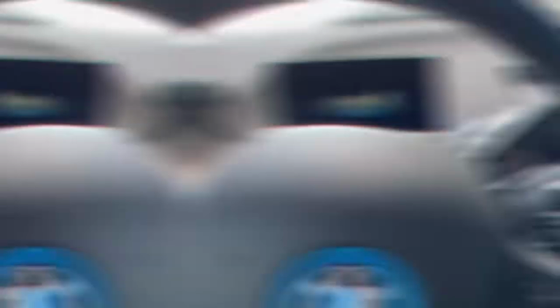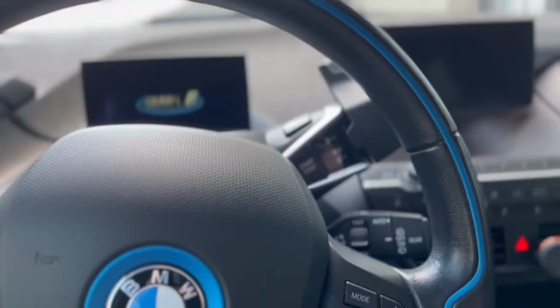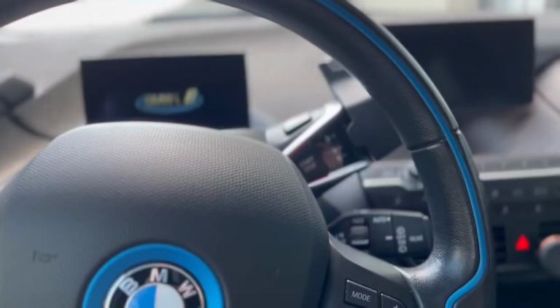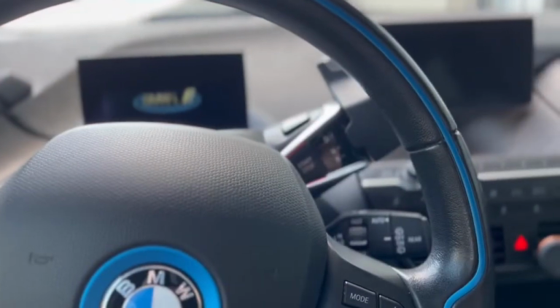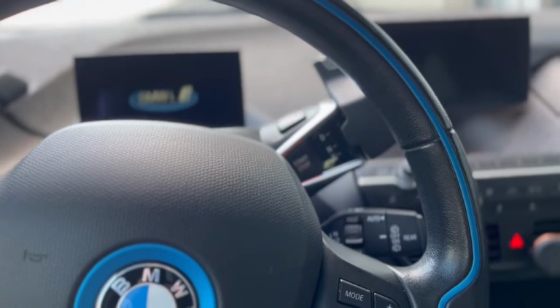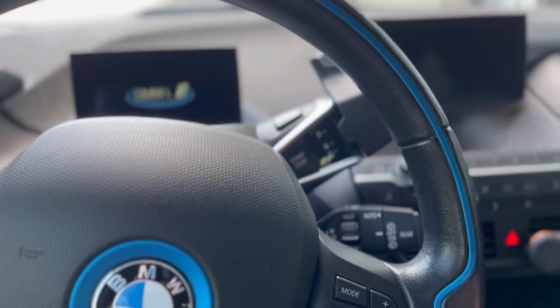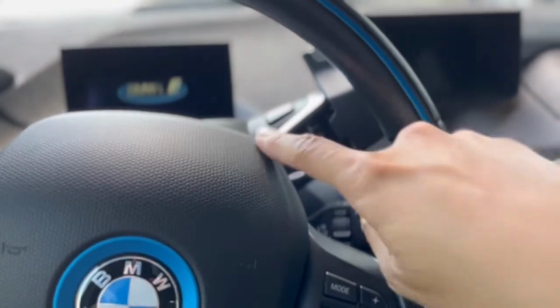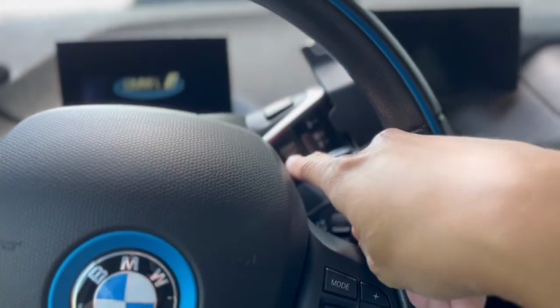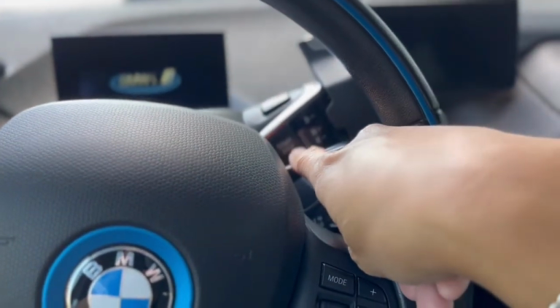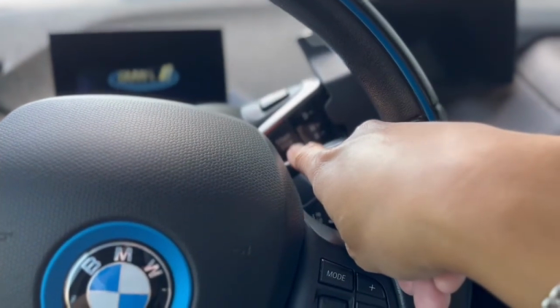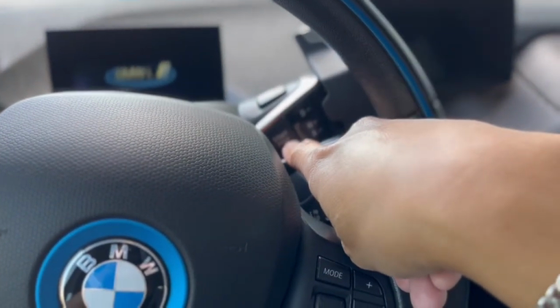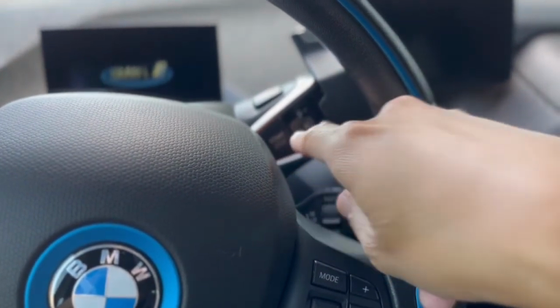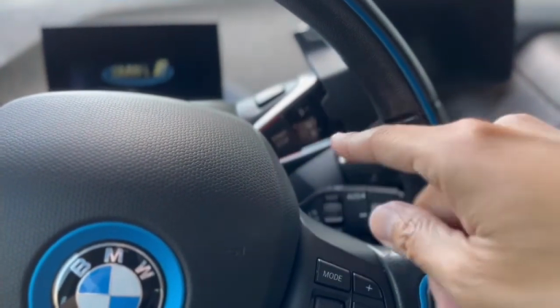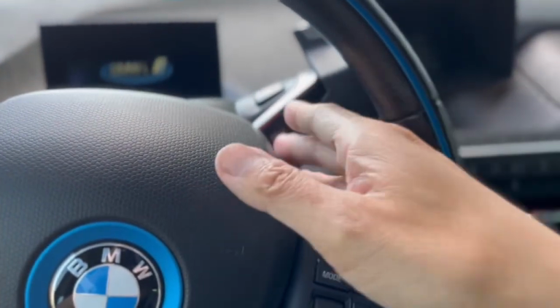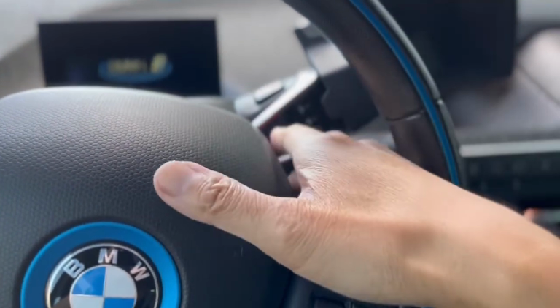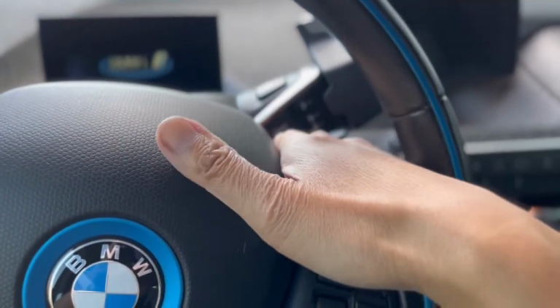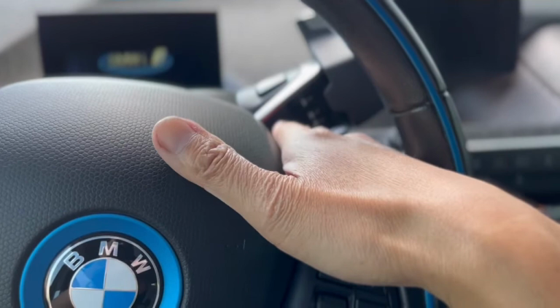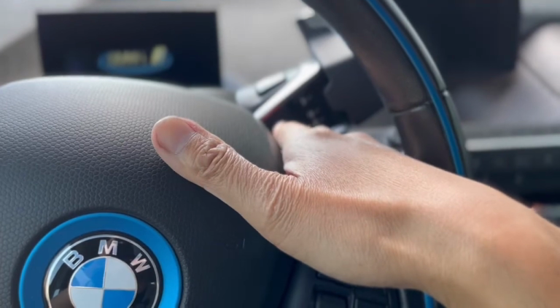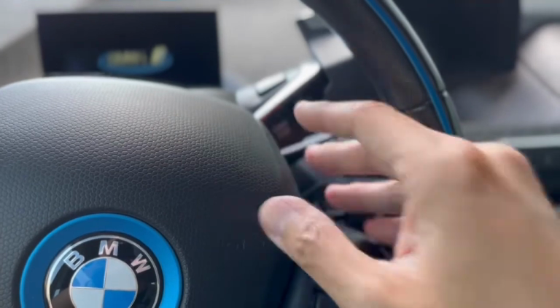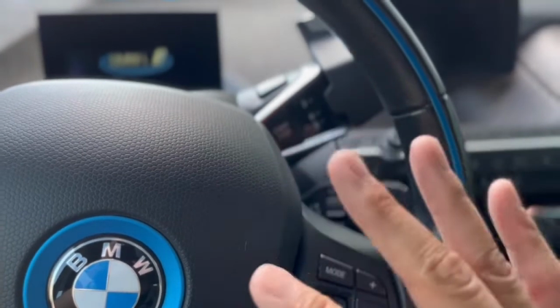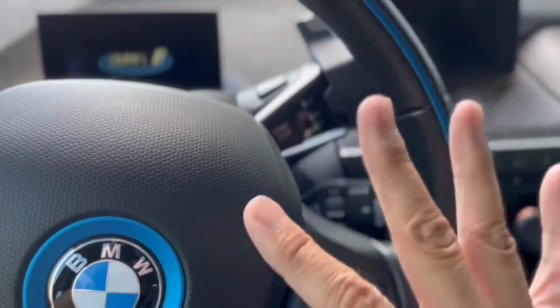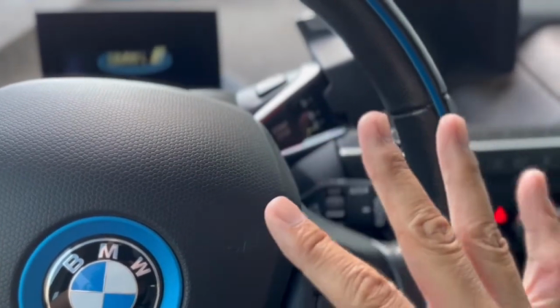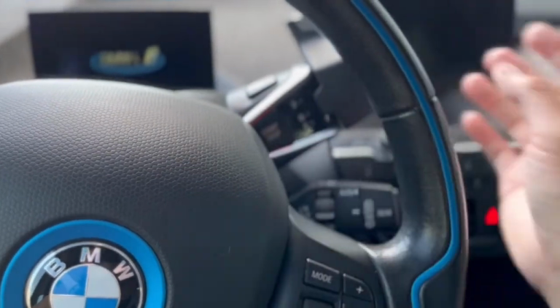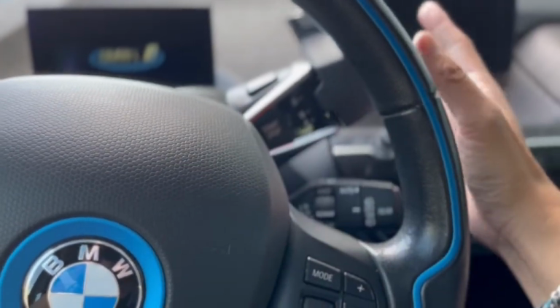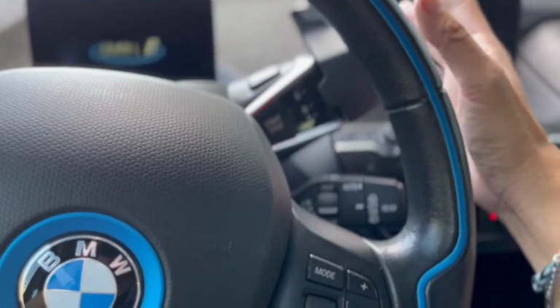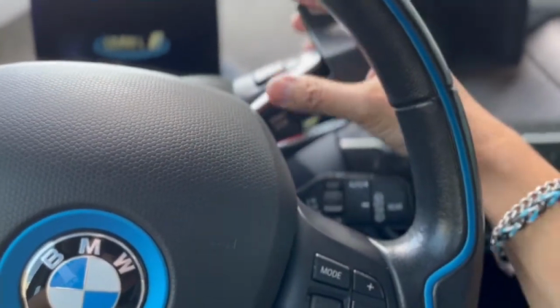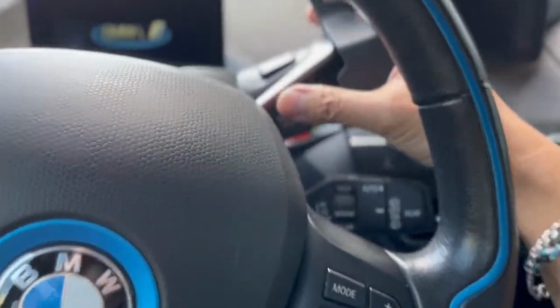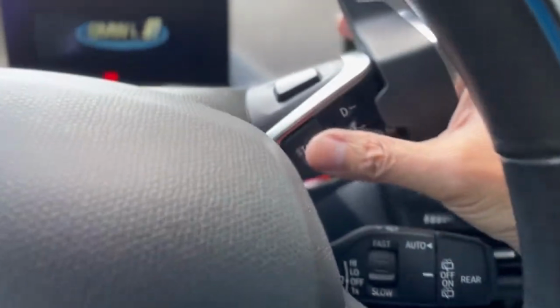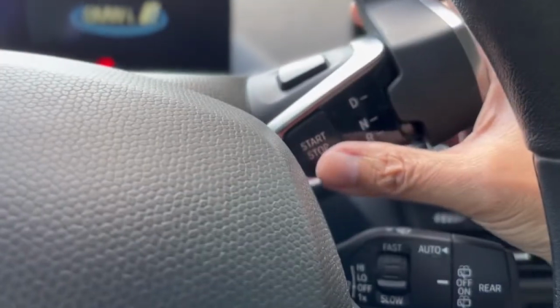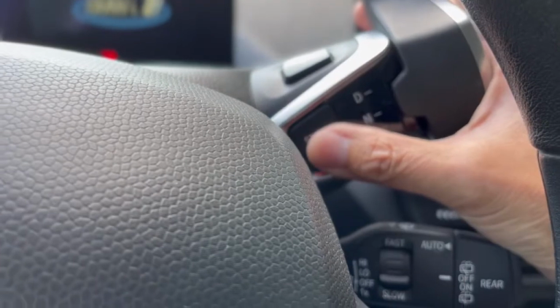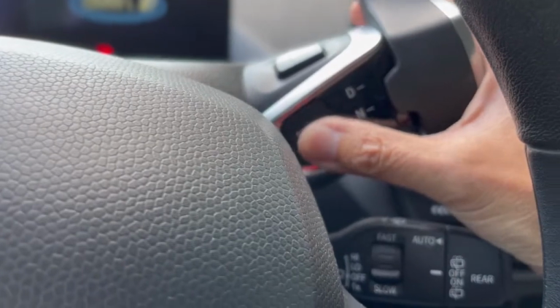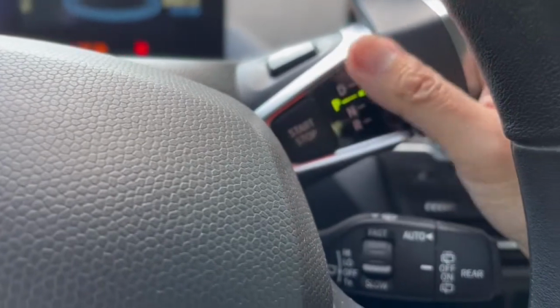In some YouTube videos, people complain about where the starter button is, thinking they have to fish their finger through to push it, but that is not how it works. All you do is grip it and press the button — that's it.